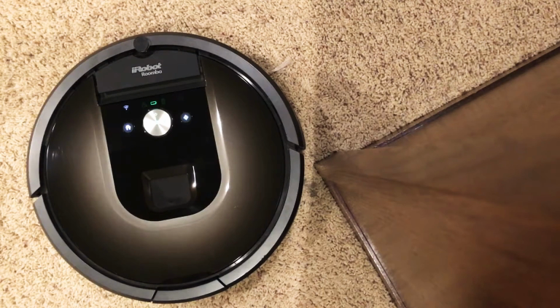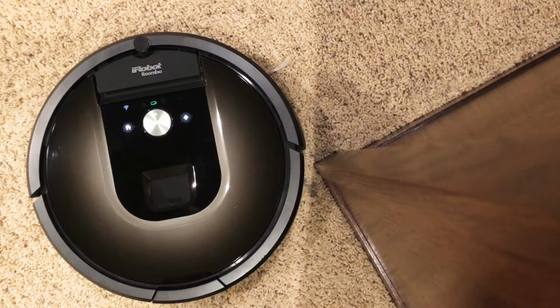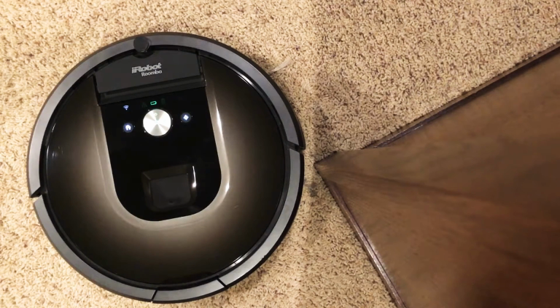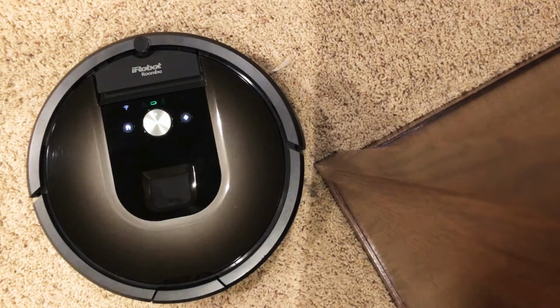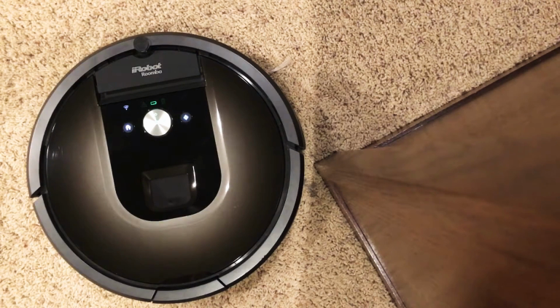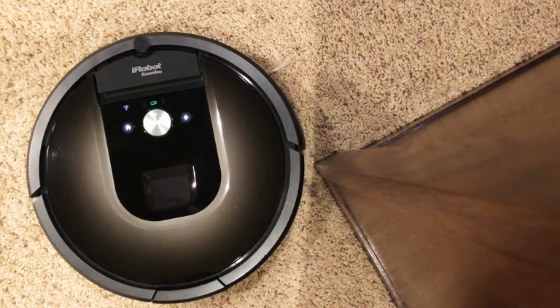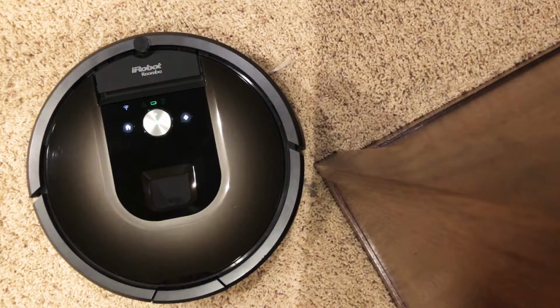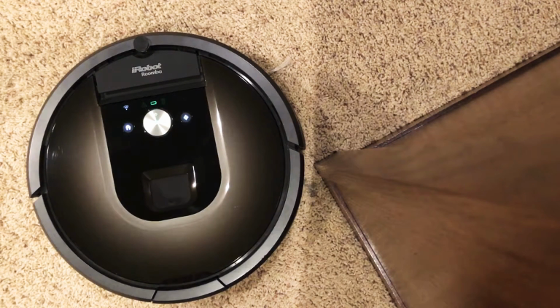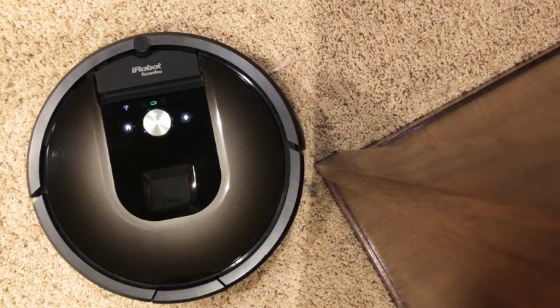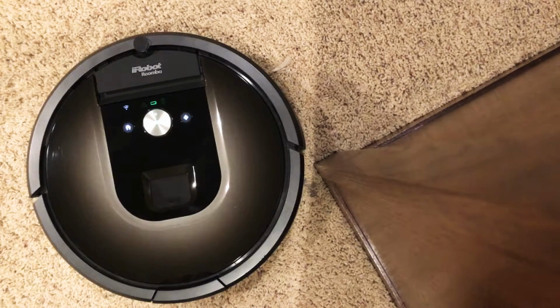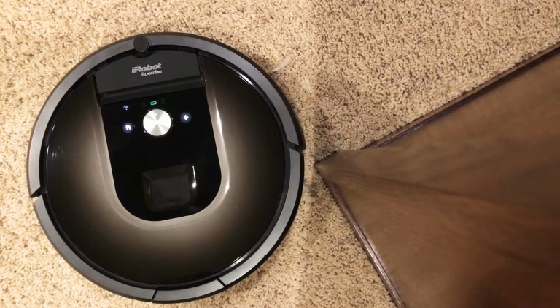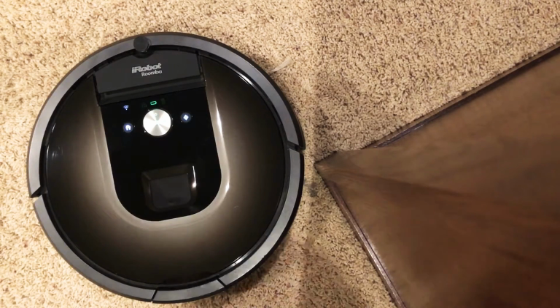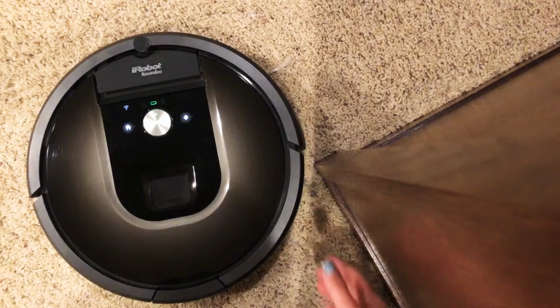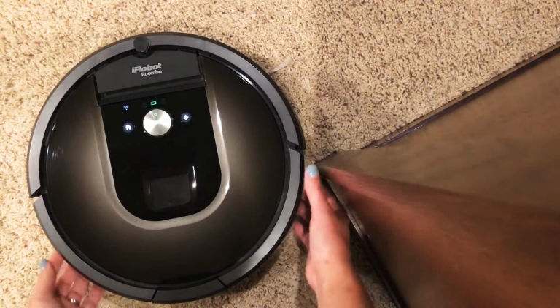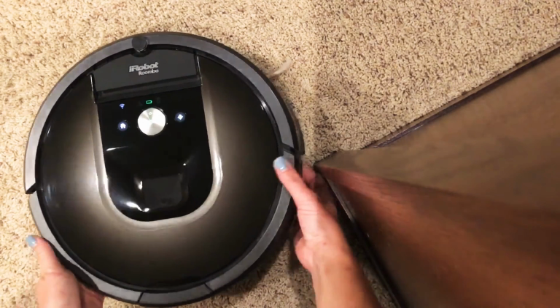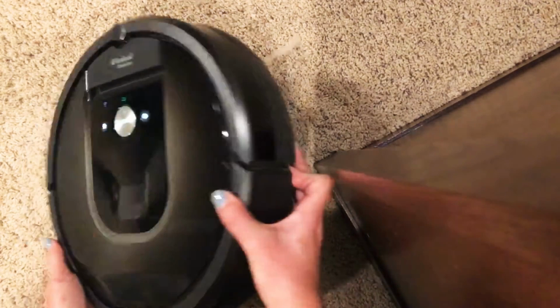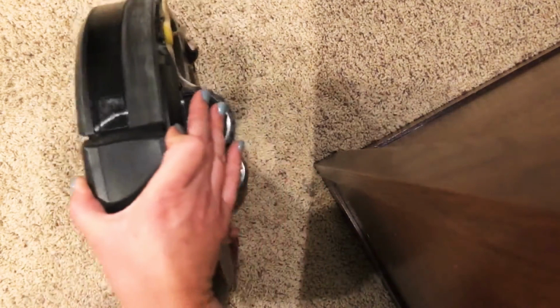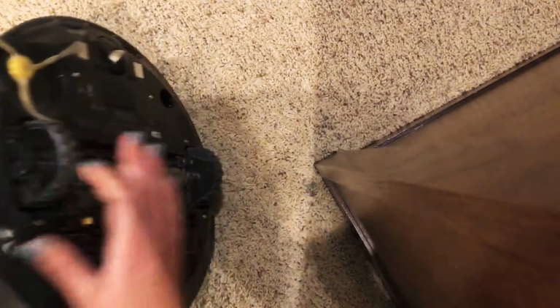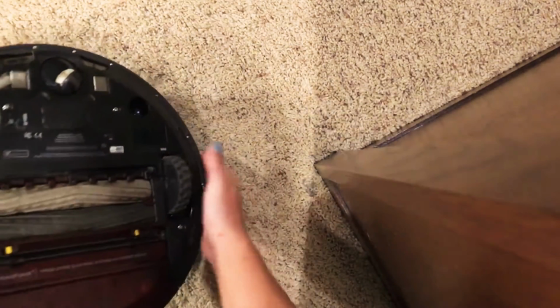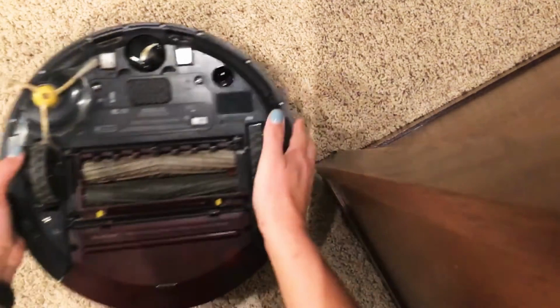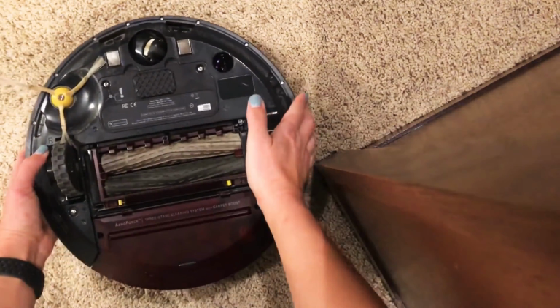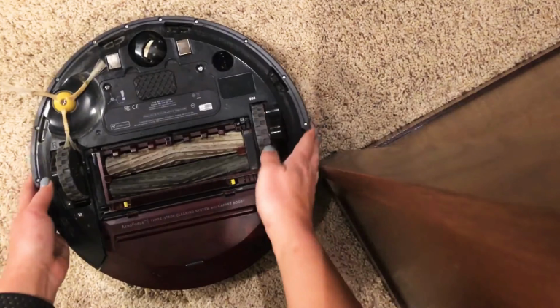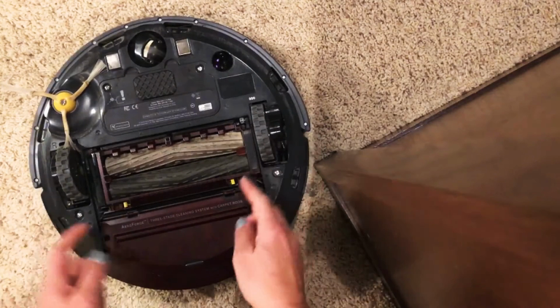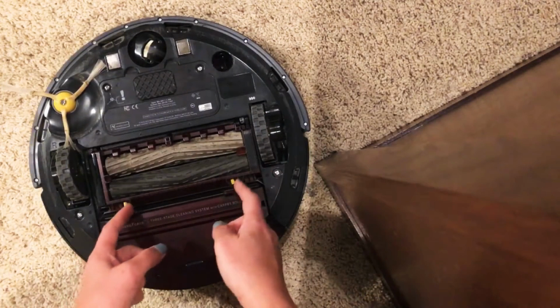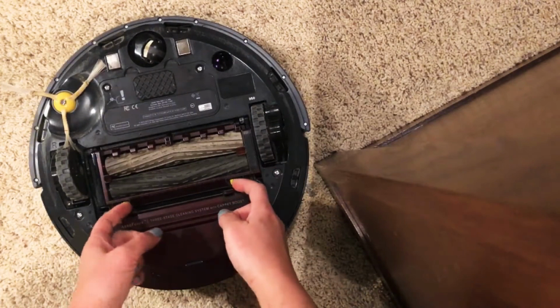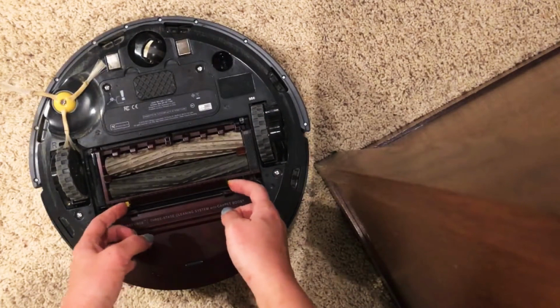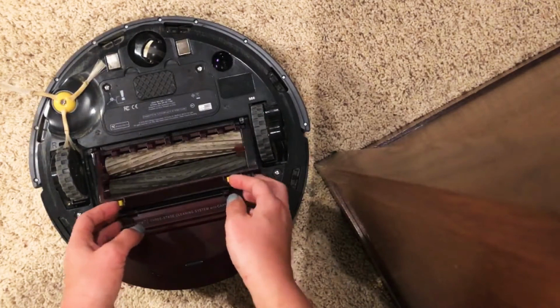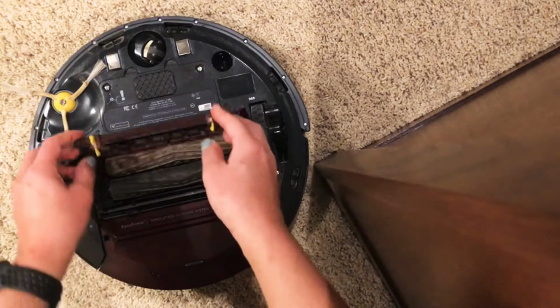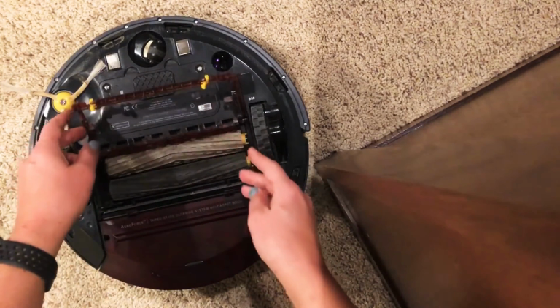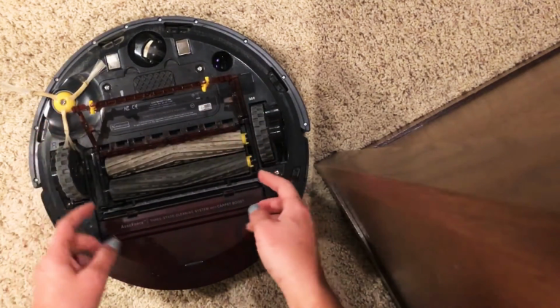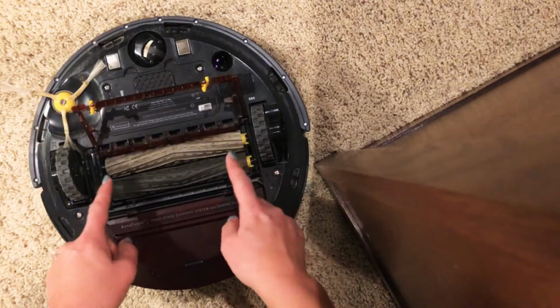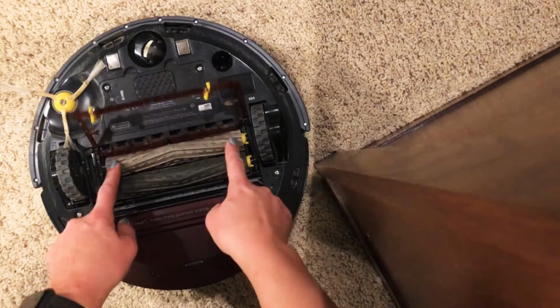Ours gets a lot of use and we have one dog with long hair, so ours gets stuck in carpet boost mode a lot. But this is what I figured out — if you flip your Roomba over and open up this compartment...